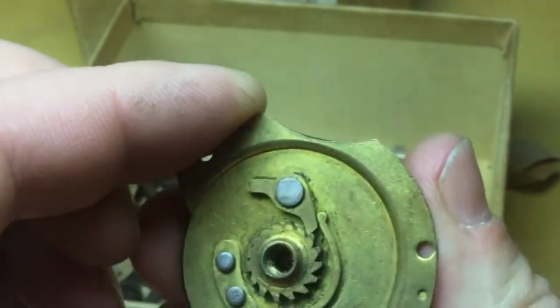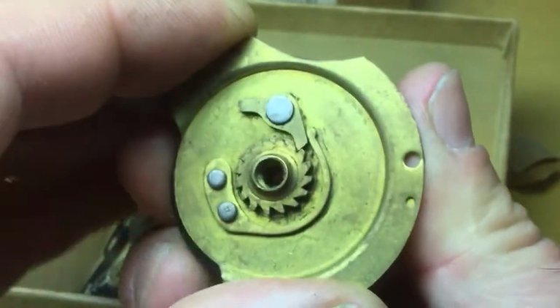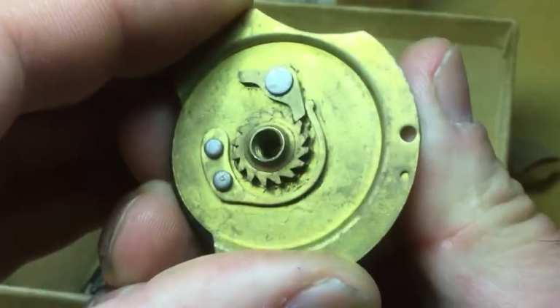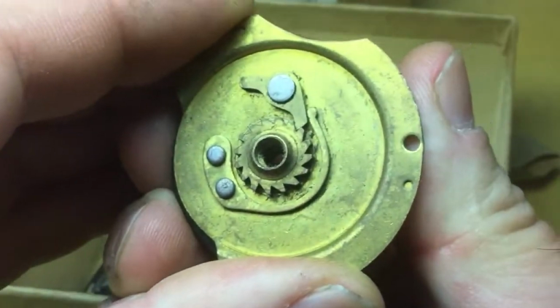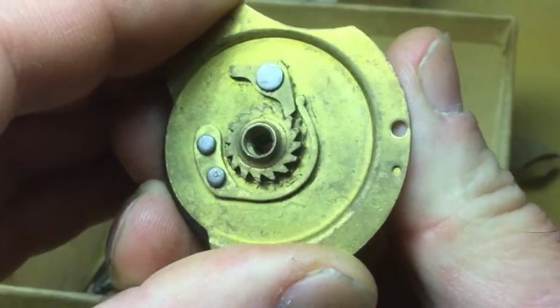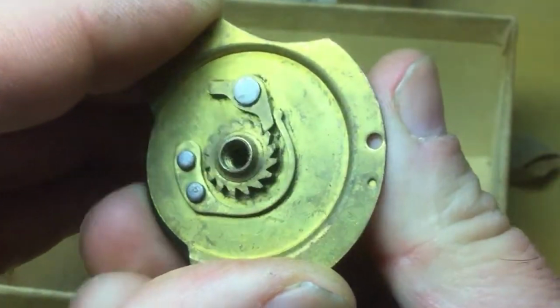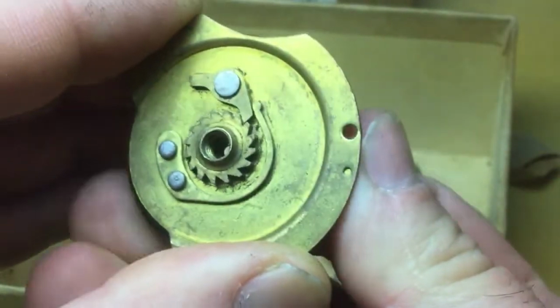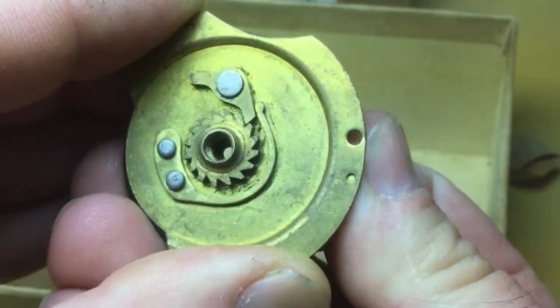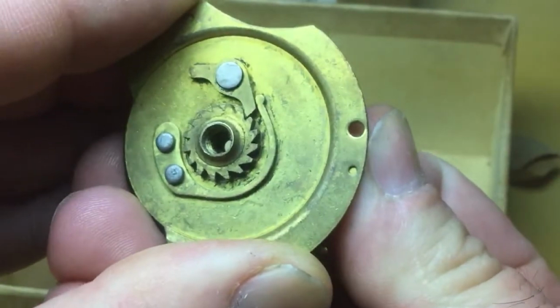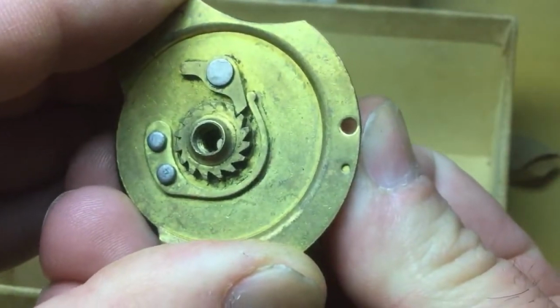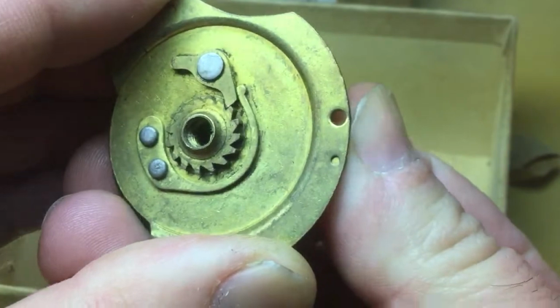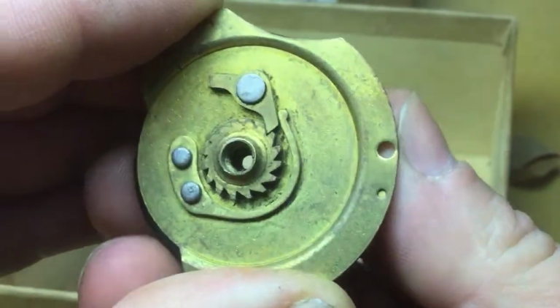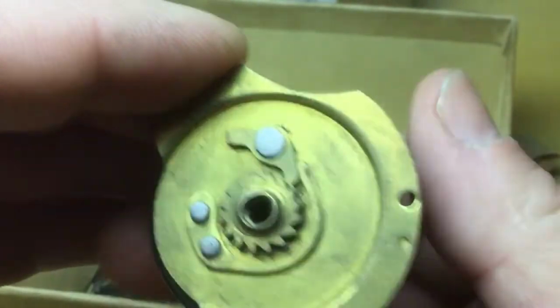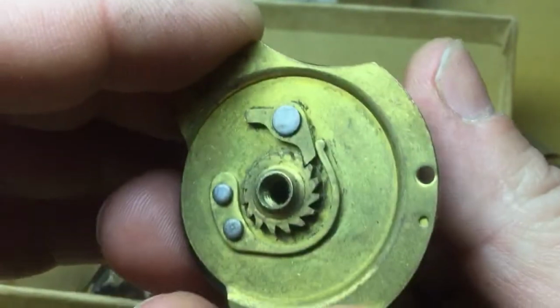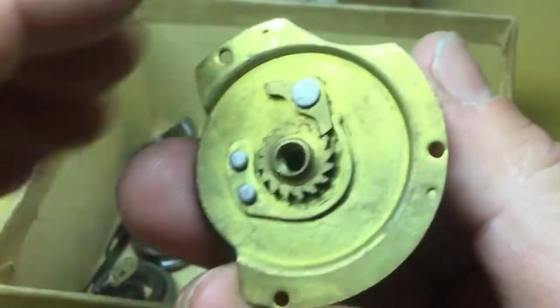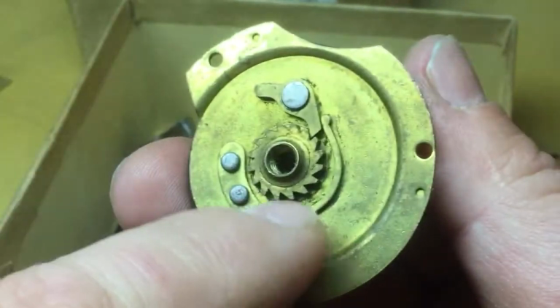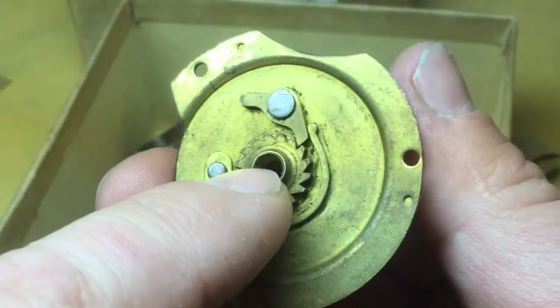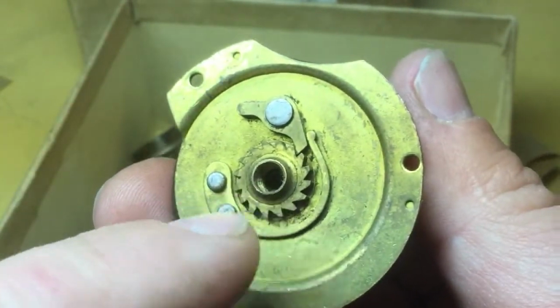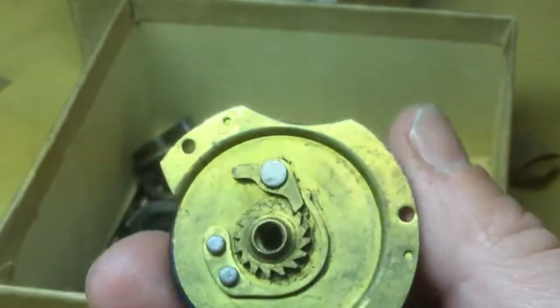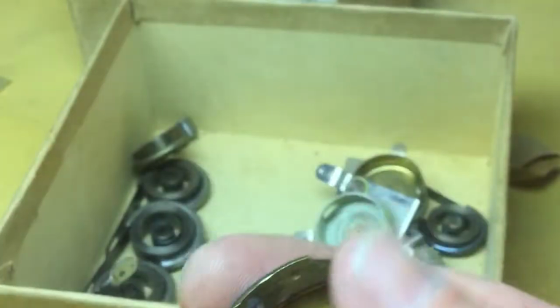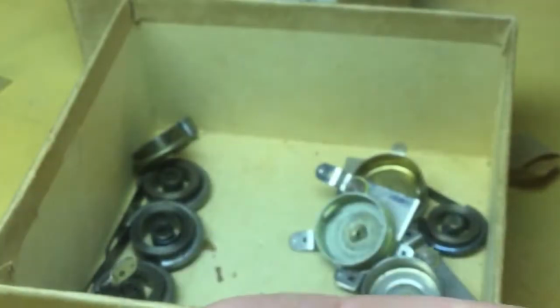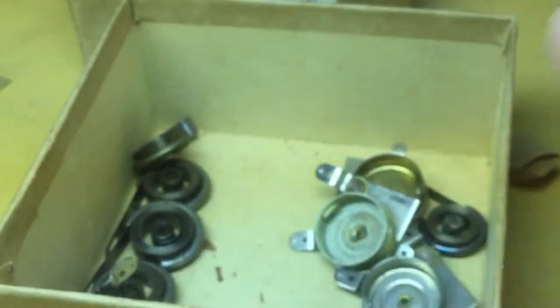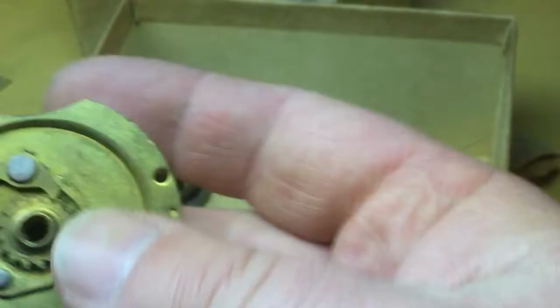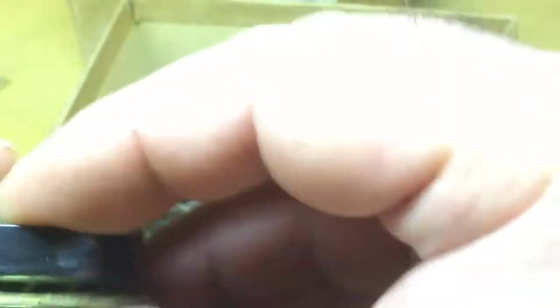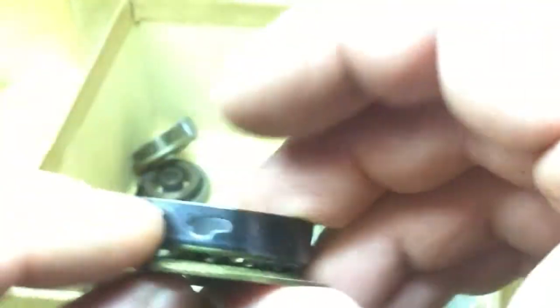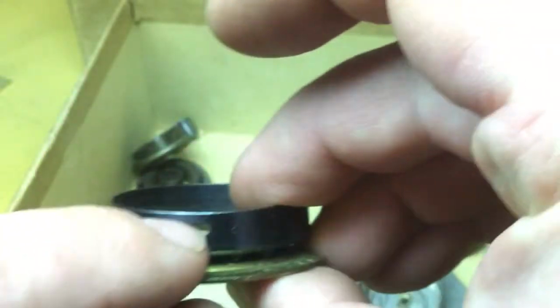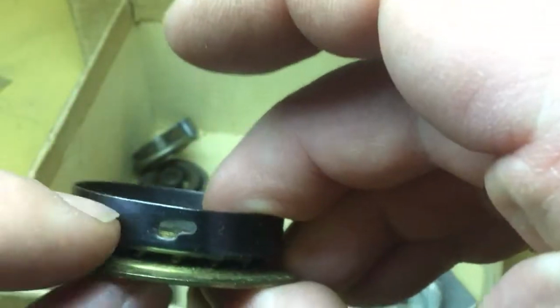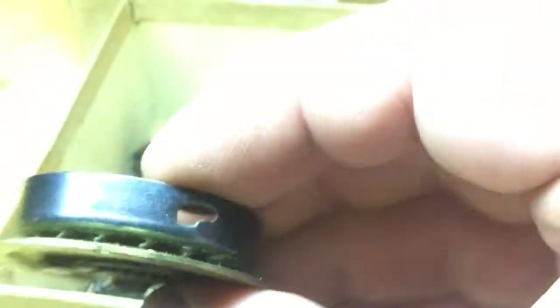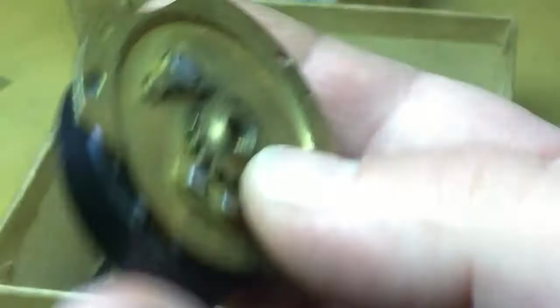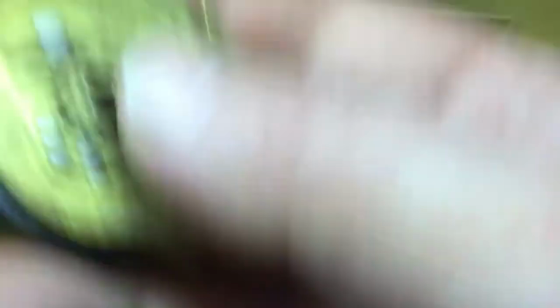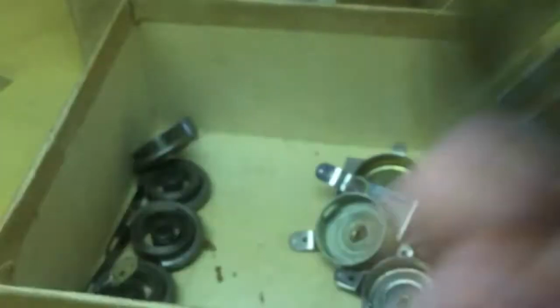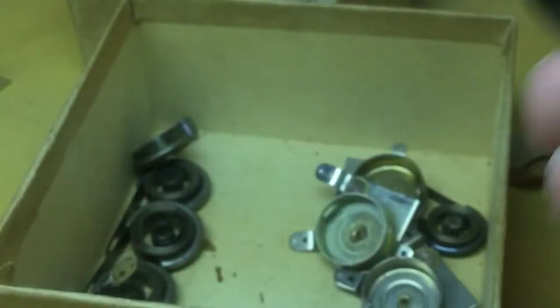As far as the wear, moving this back and forth, it's very similar to what the tolerances are on a brand new unused part. So if a new hook could be put on this, this would be usable again.